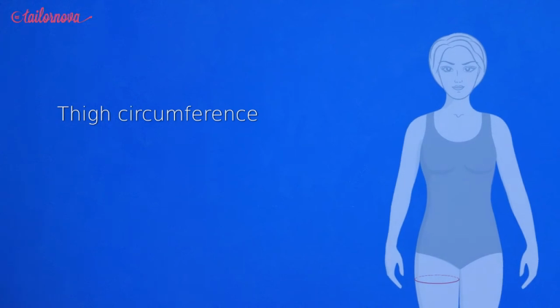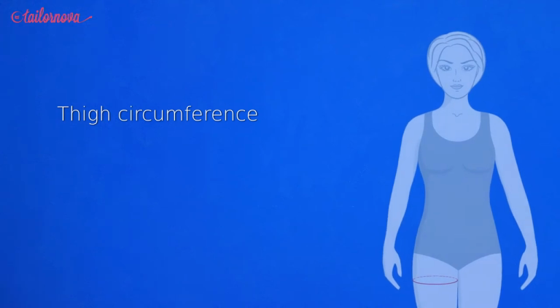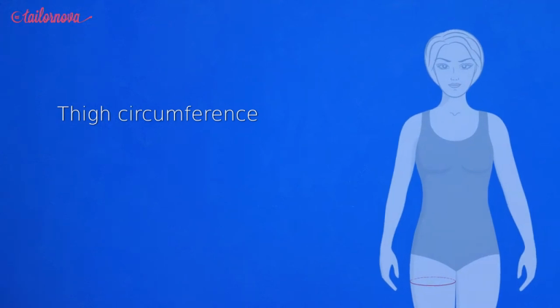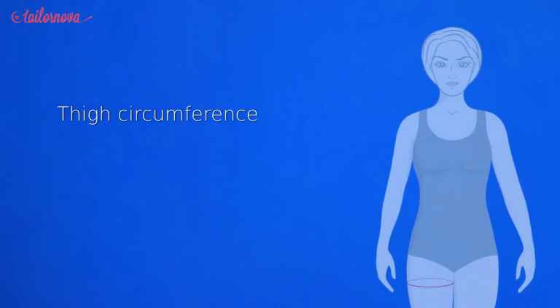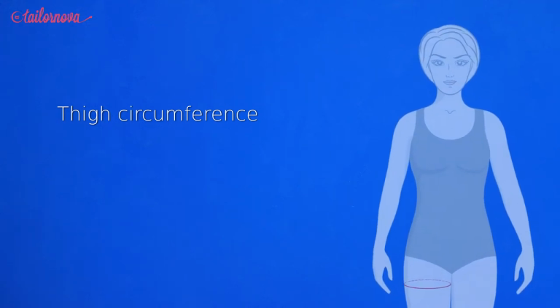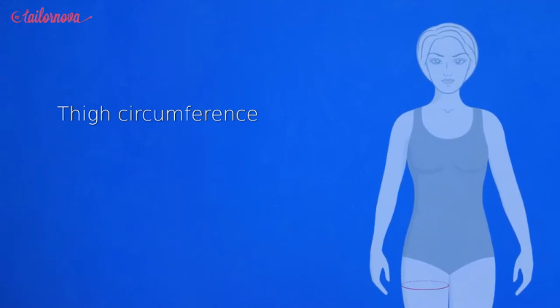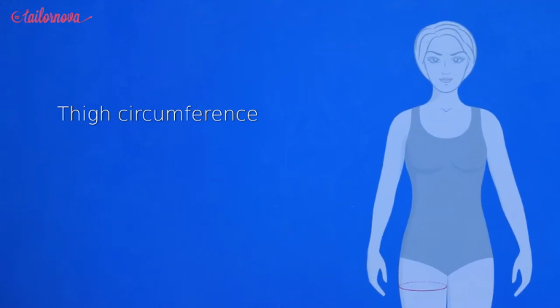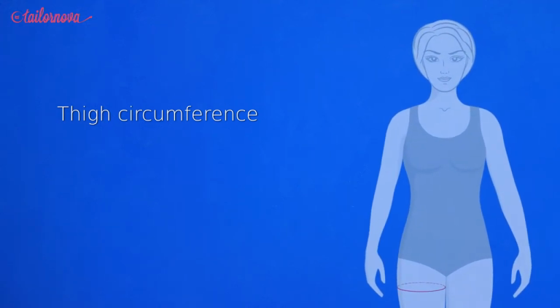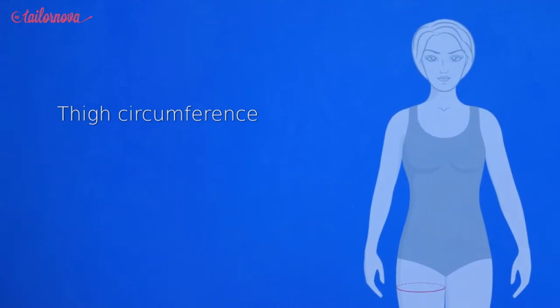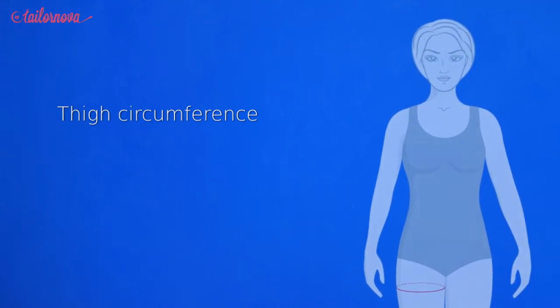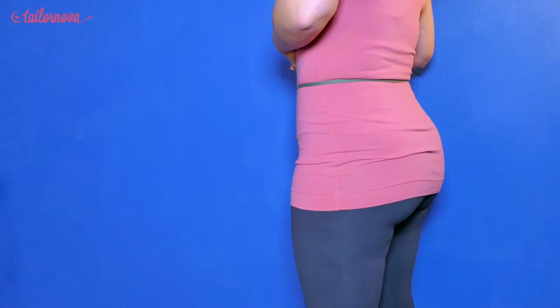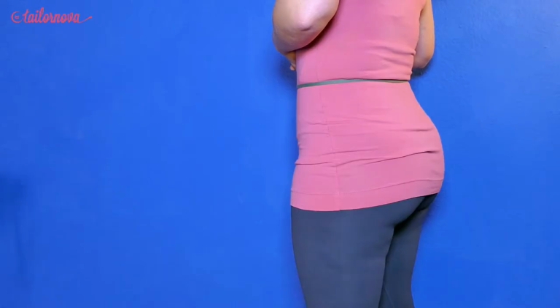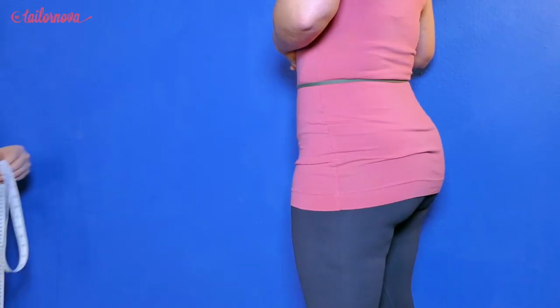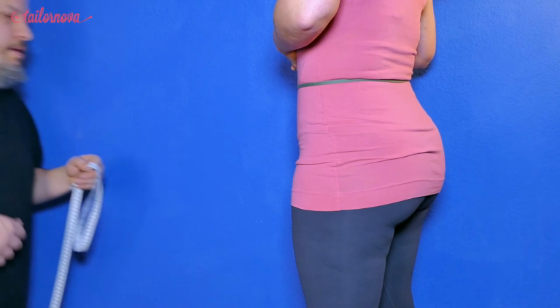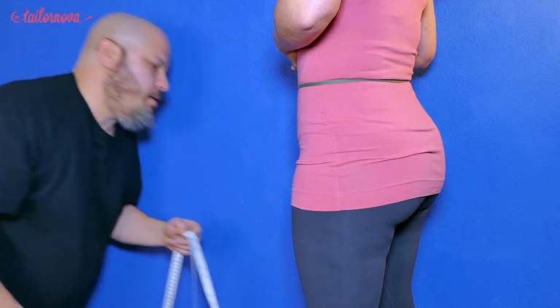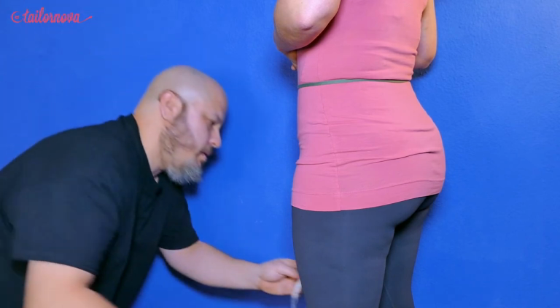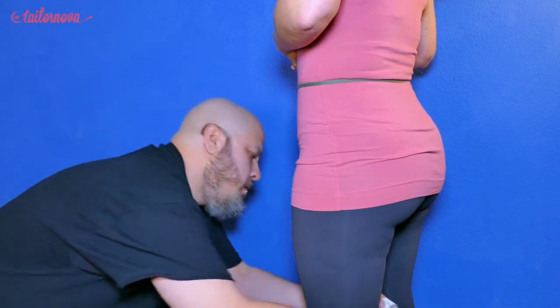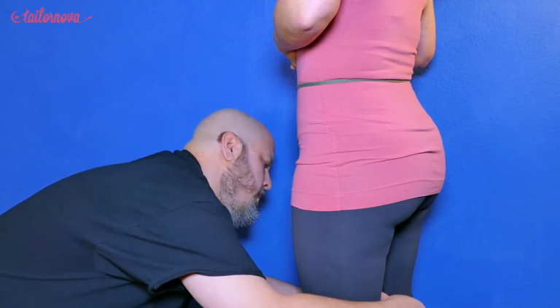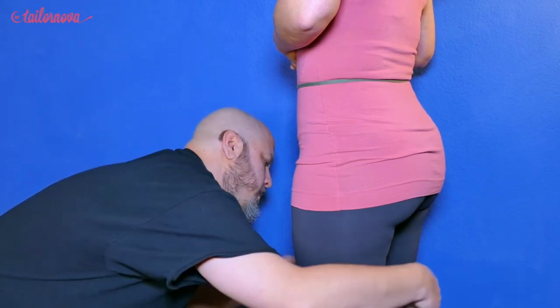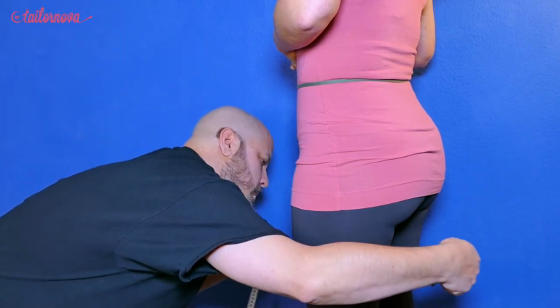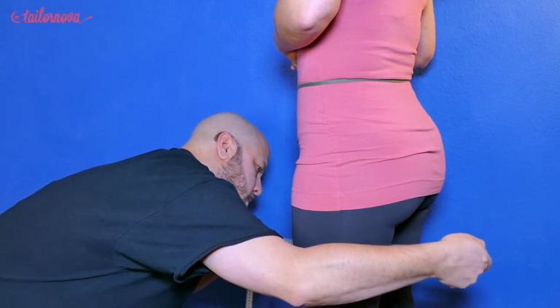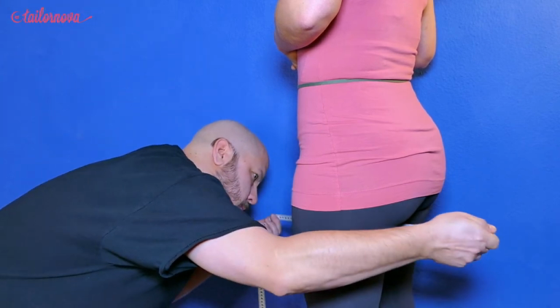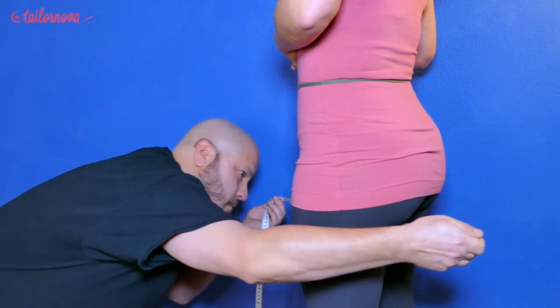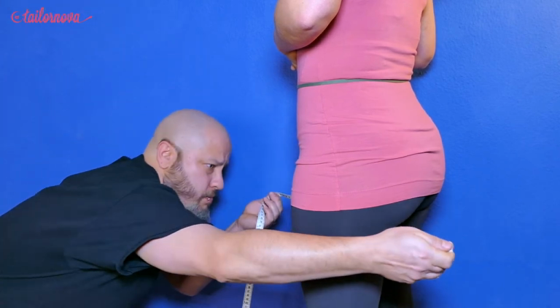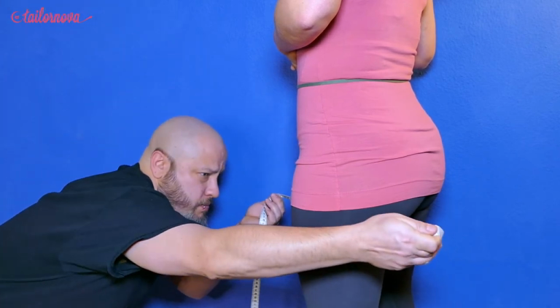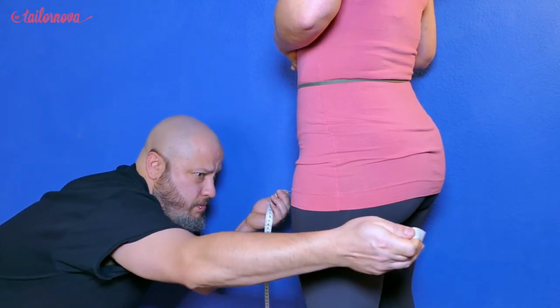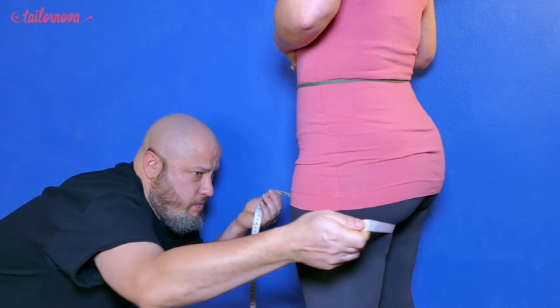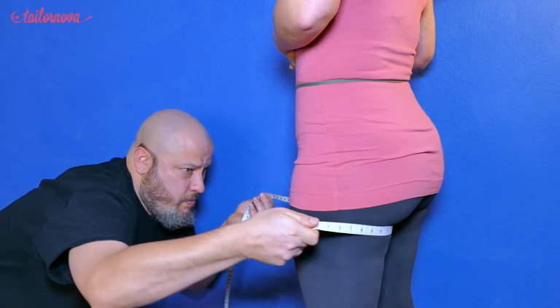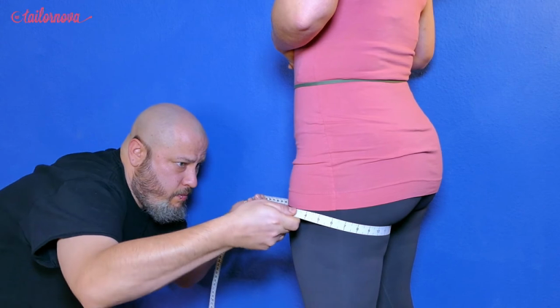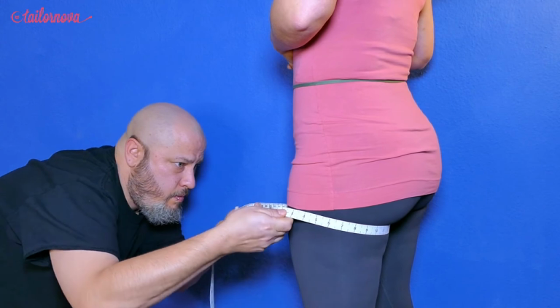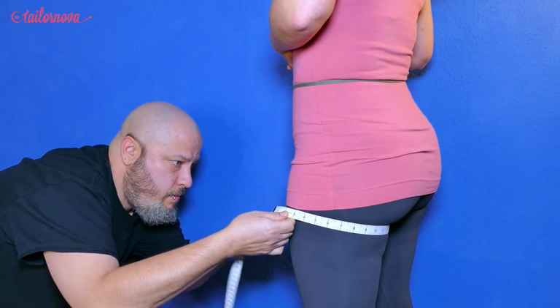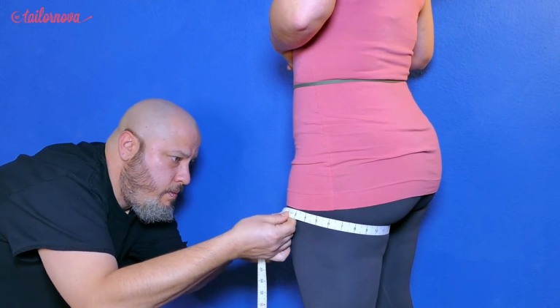Turning our attention to the thigh measurement, we are going to be locating the fullest part of the upper thigh to measure. This position will probably be found slightly below the meeting of the legs.